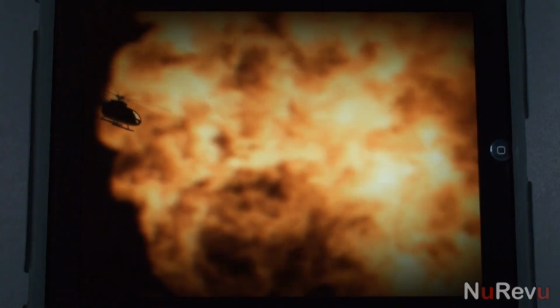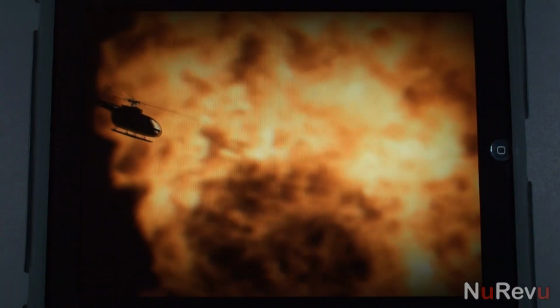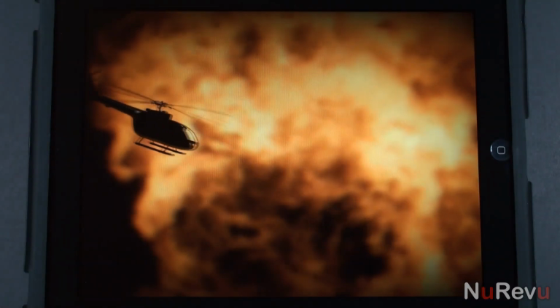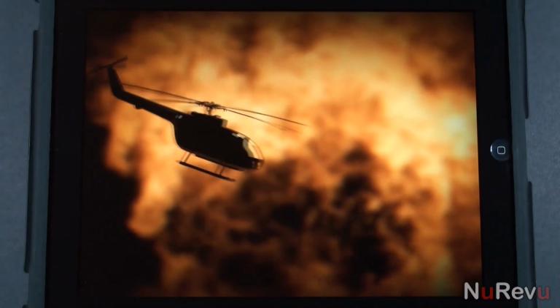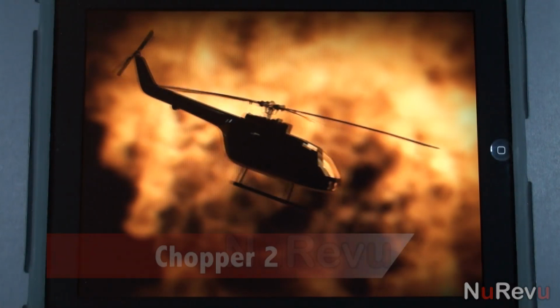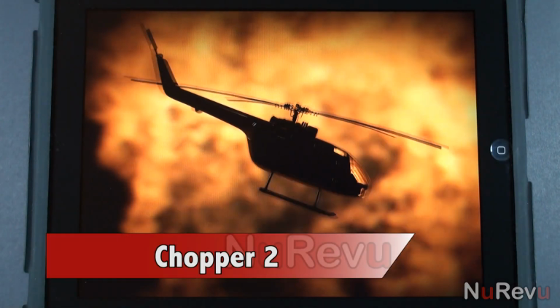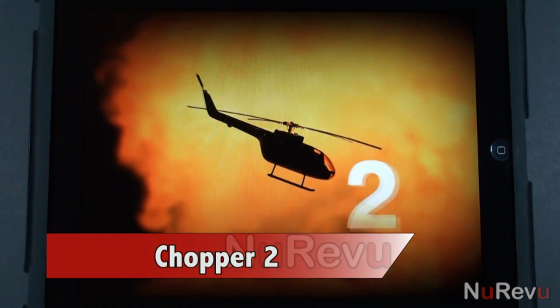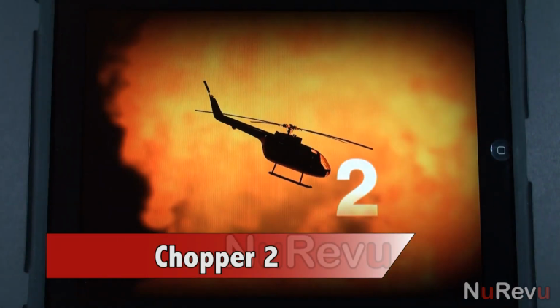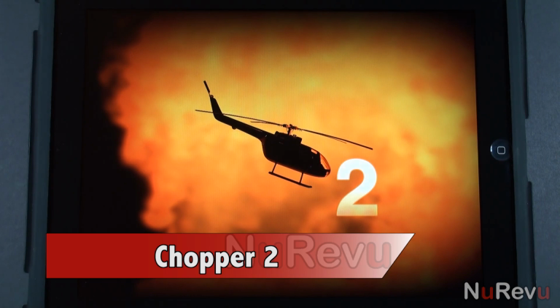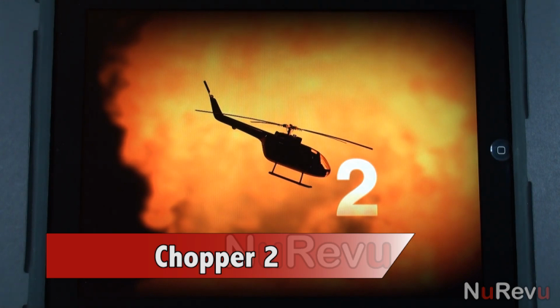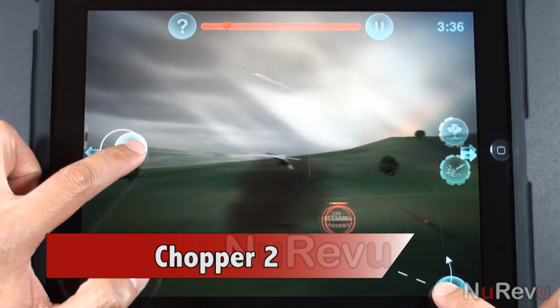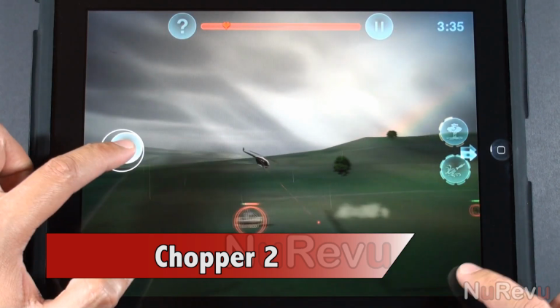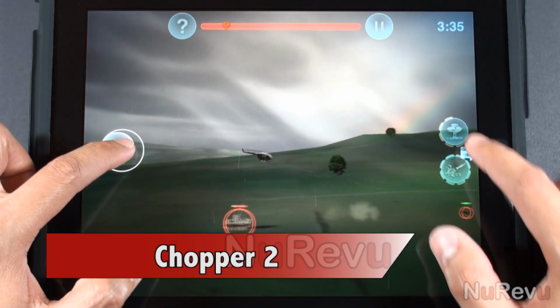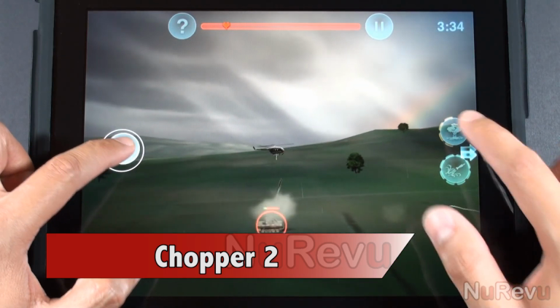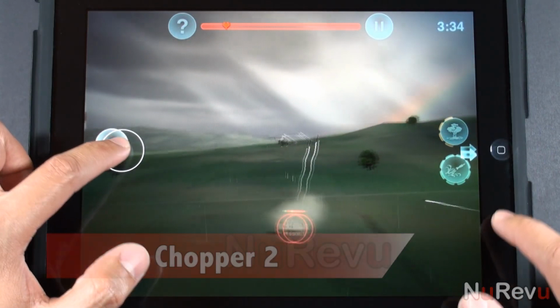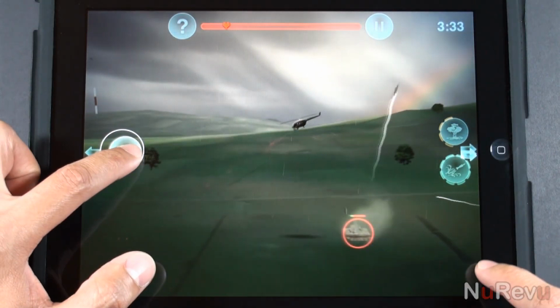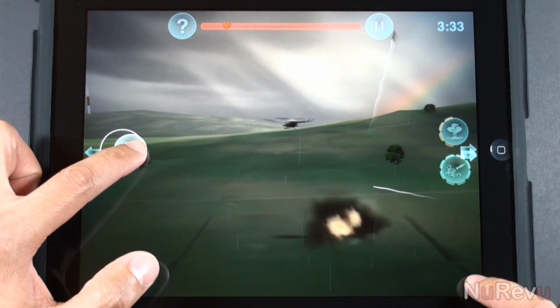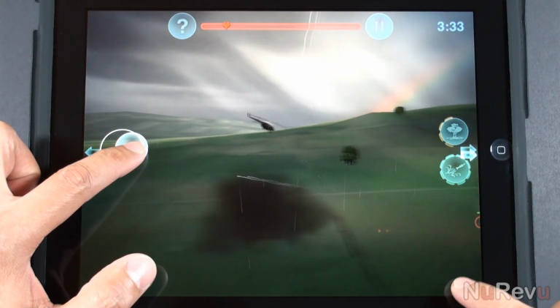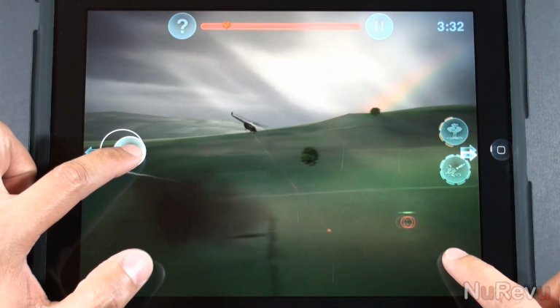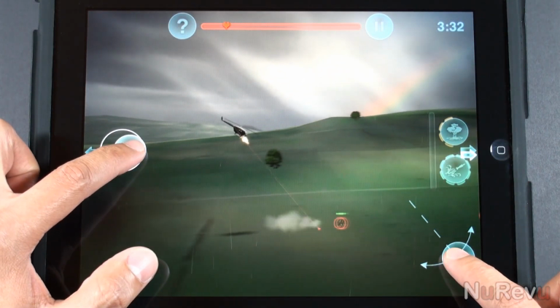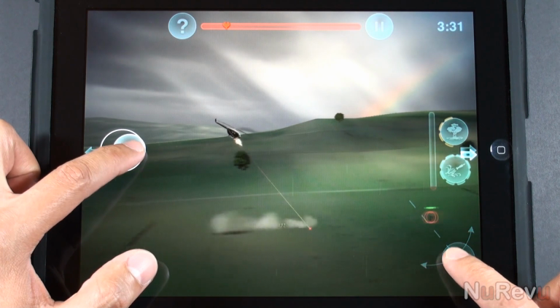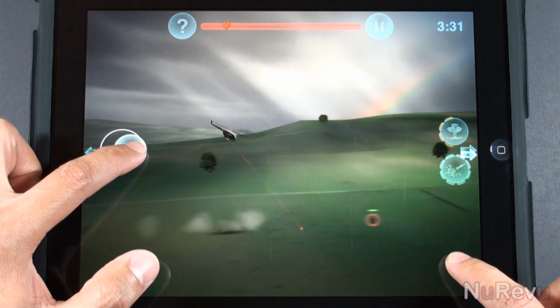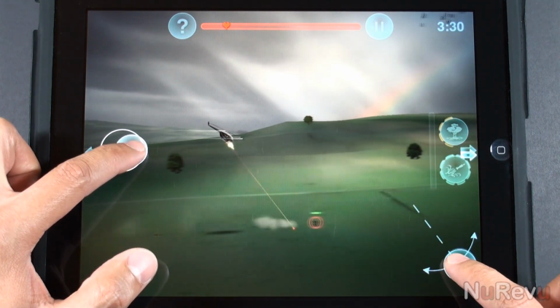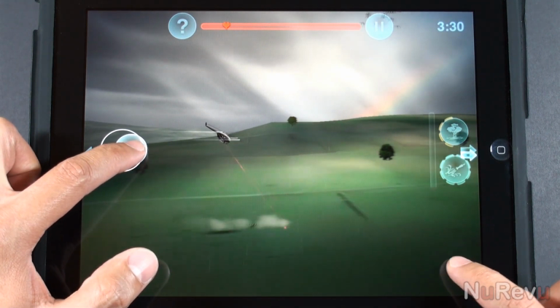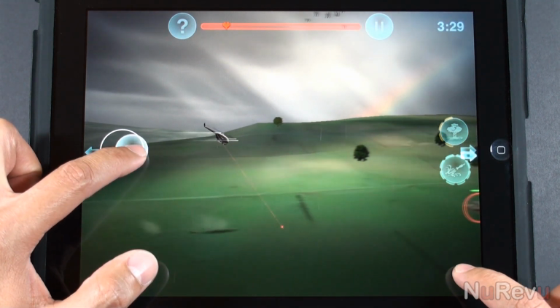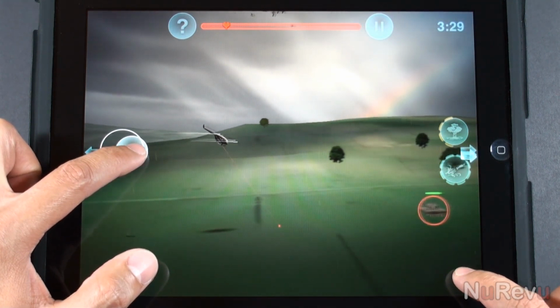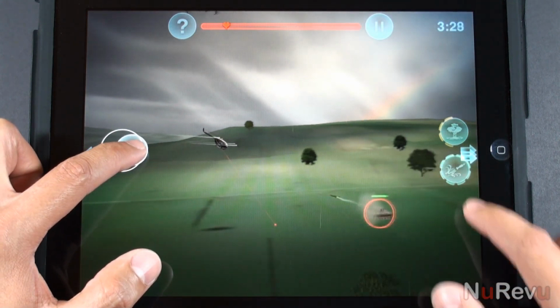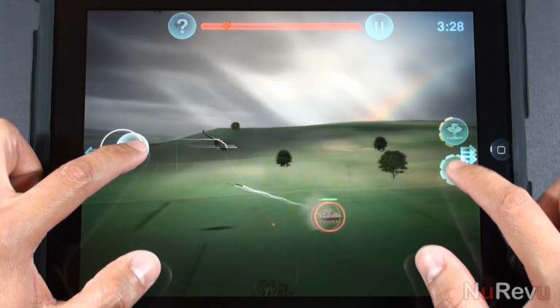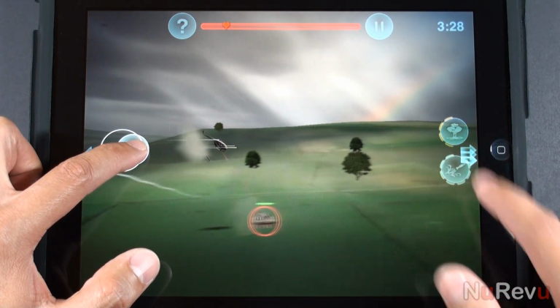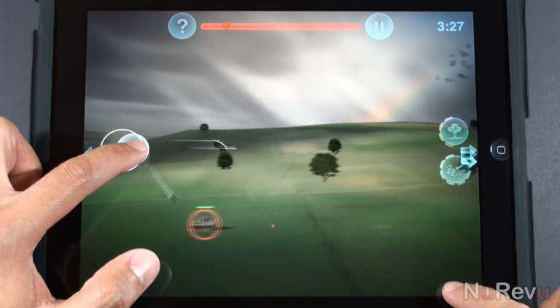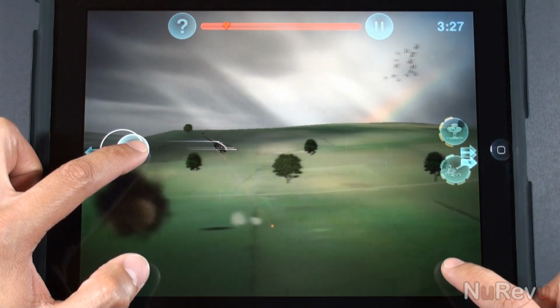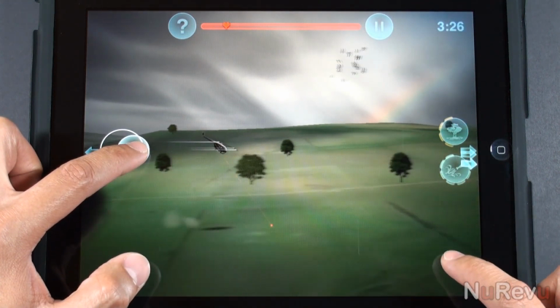Hello and welcome to a new review. Today we'll be taking a look at Chopper 2, the sequel to the popular side-scrolling chopper game made by Magic Jungle, making its iPad and iPhone debut. The app is universal, which means you only need to make one purchase to play the game on both an iPad and an iPhone.